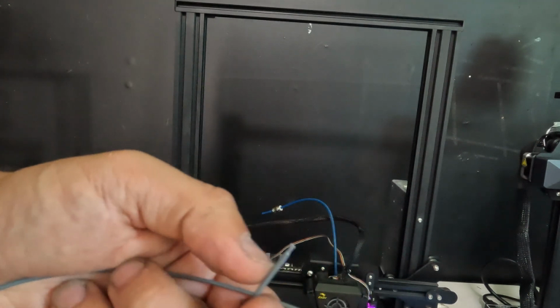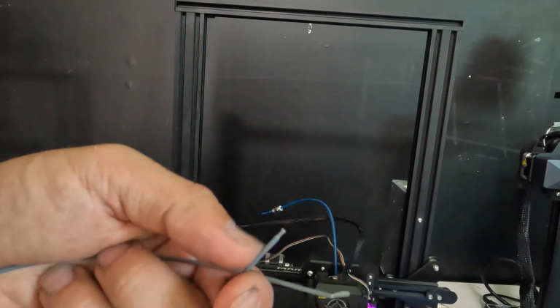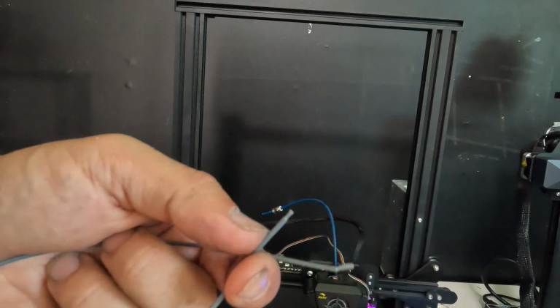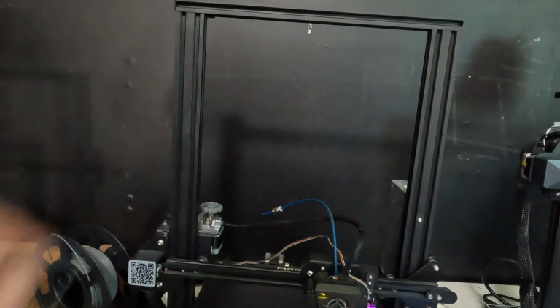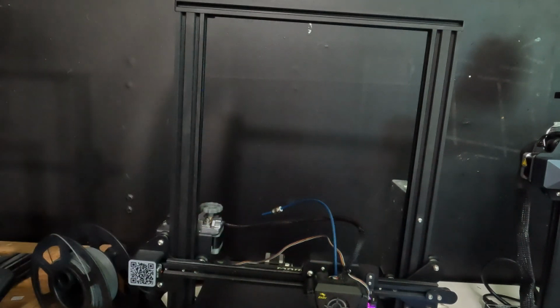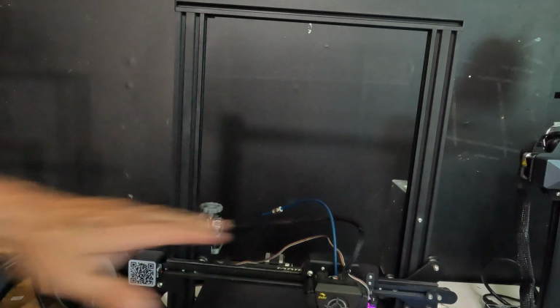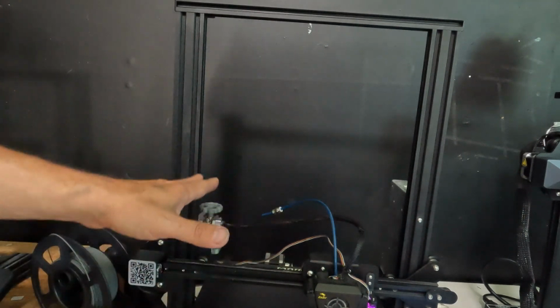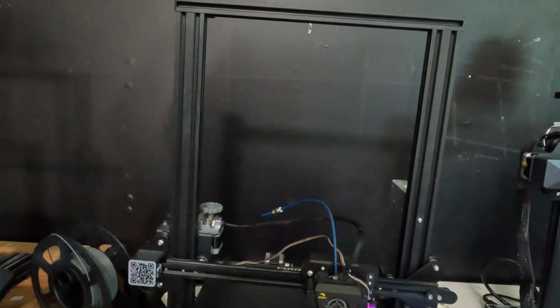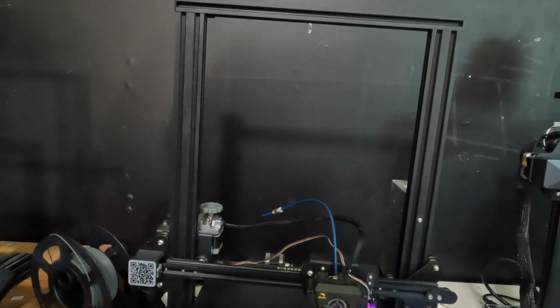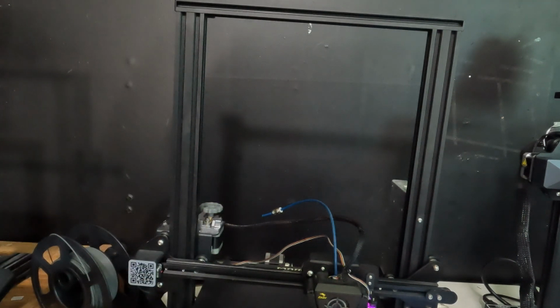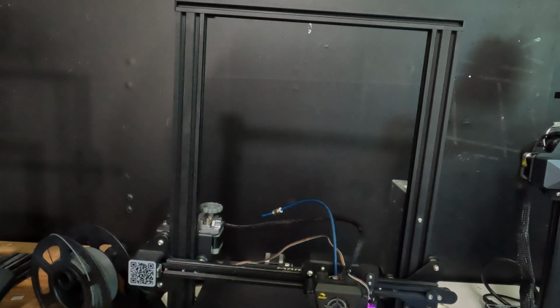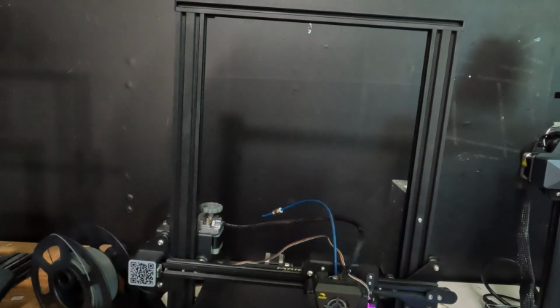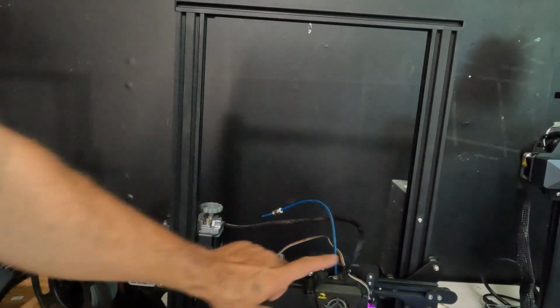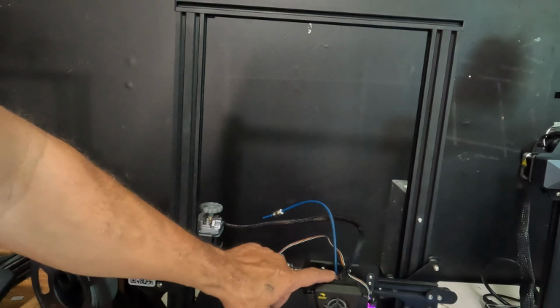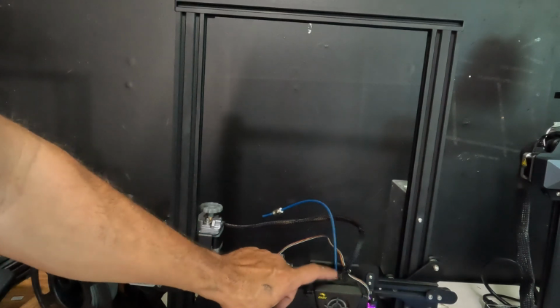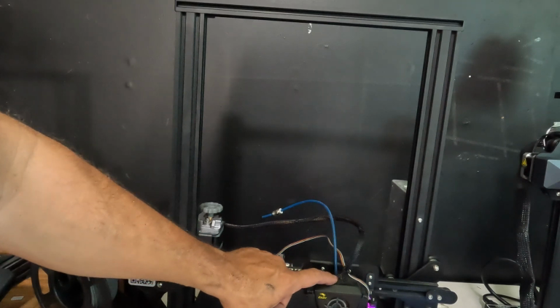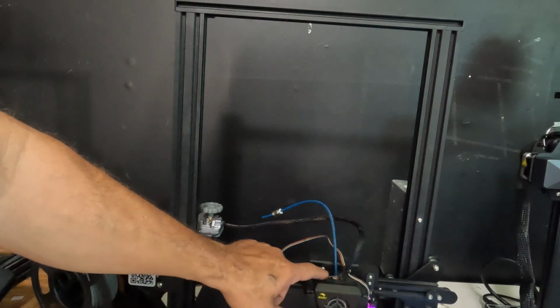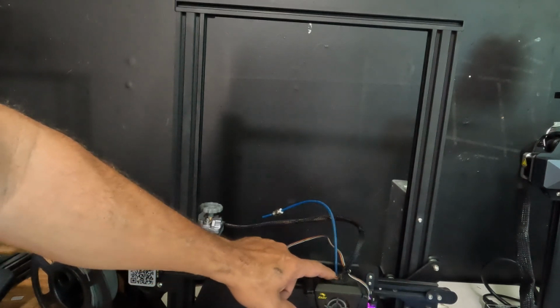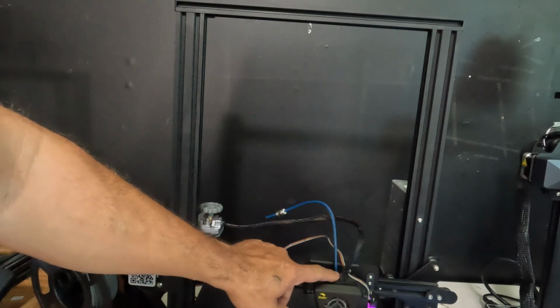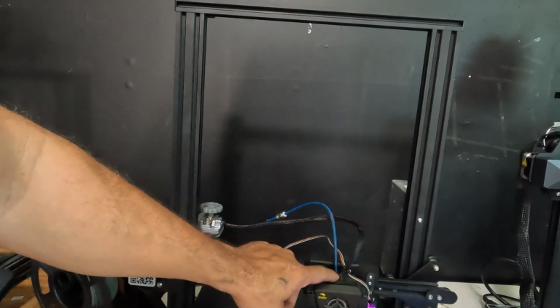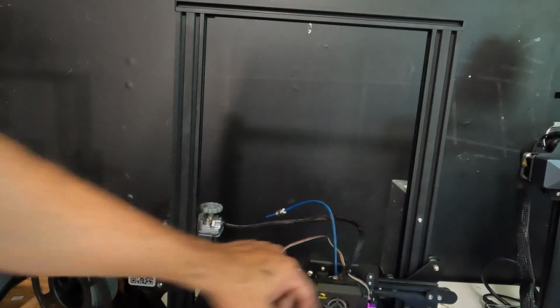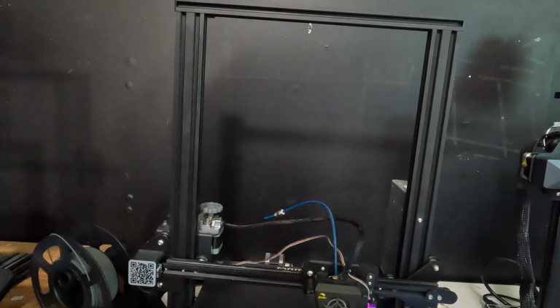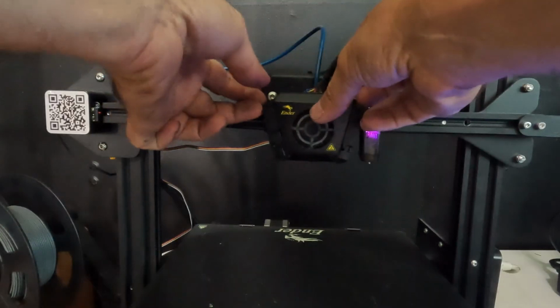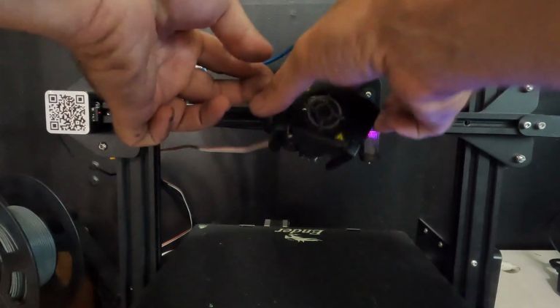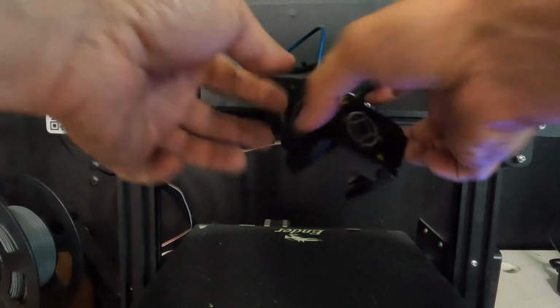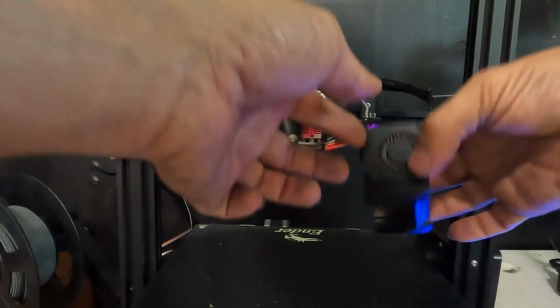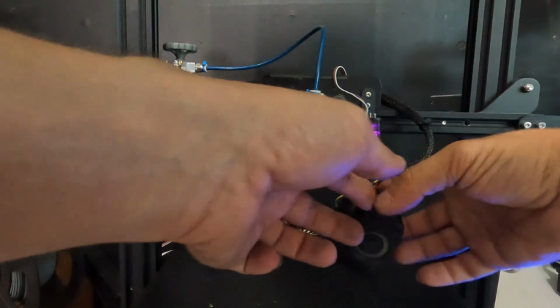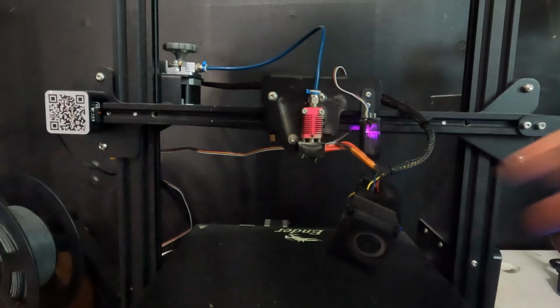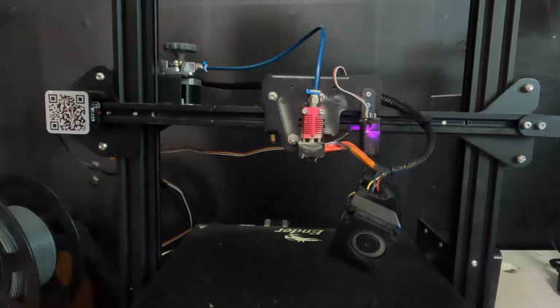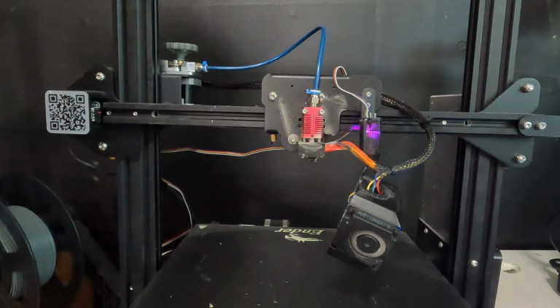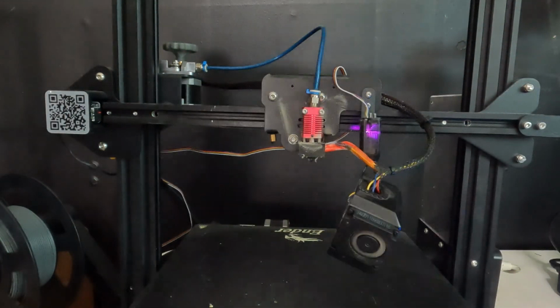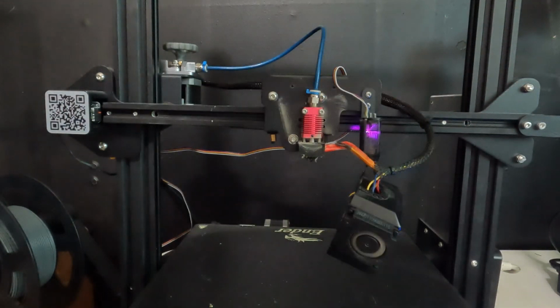There's a little deformity in there. Now you can go ahead, put it back together, and test again. If you continue to have problems, you need to pull this bowden tube and make sure that there's no deformation or gunk in there.